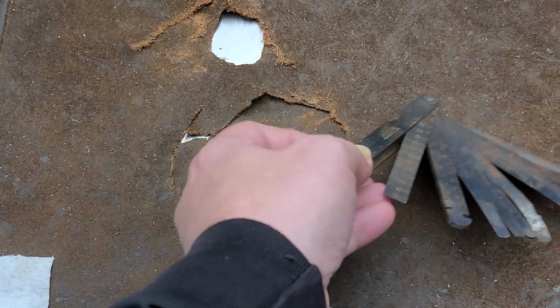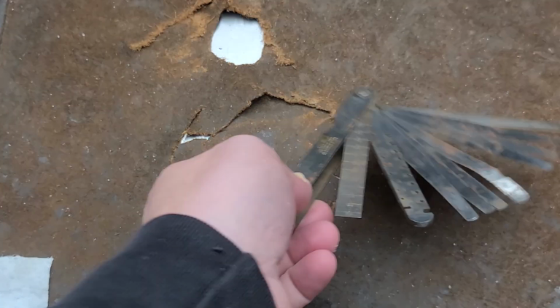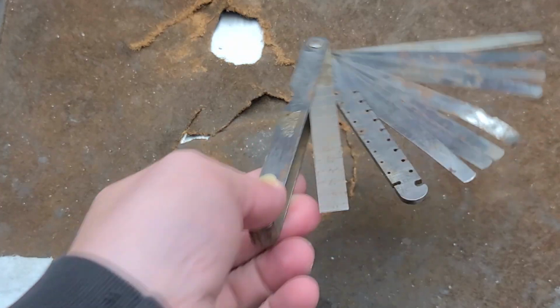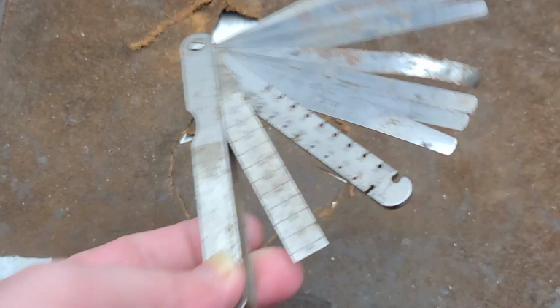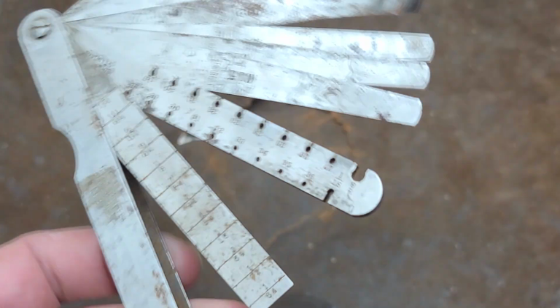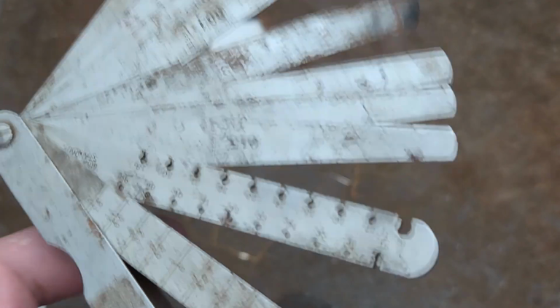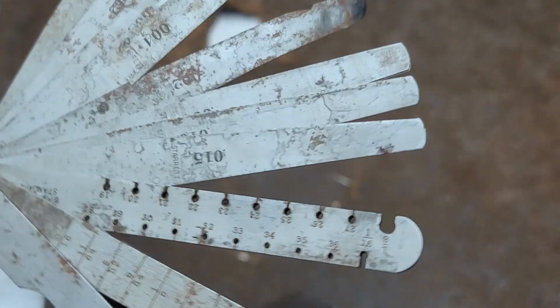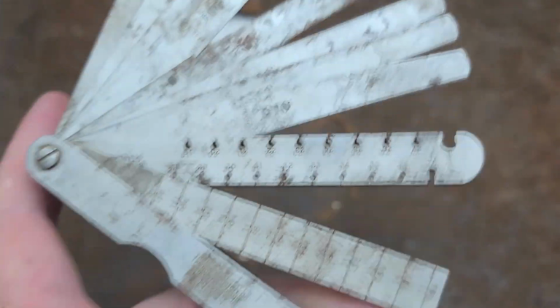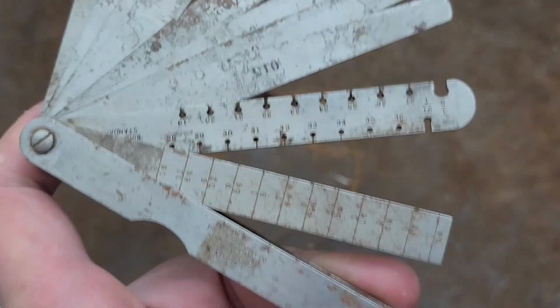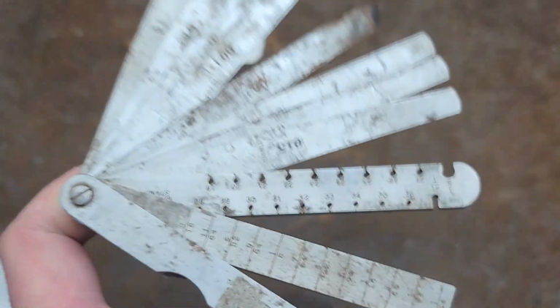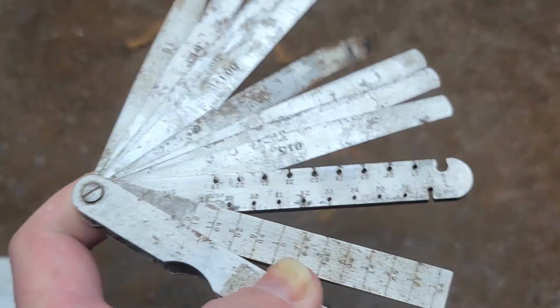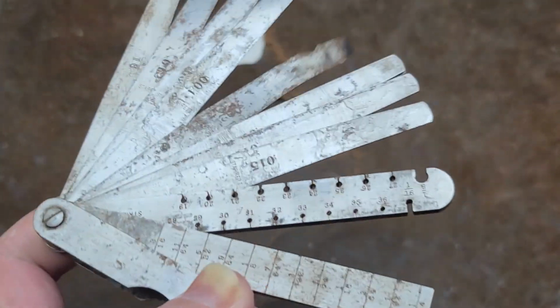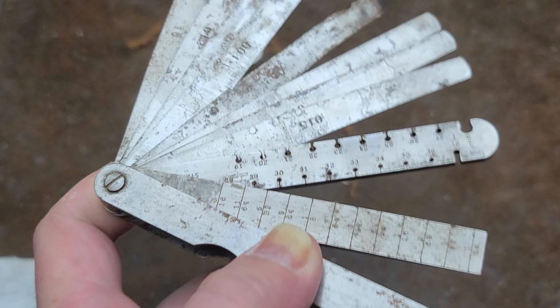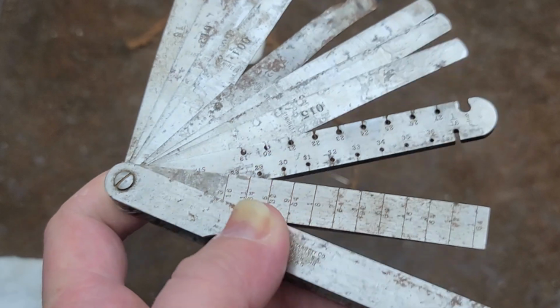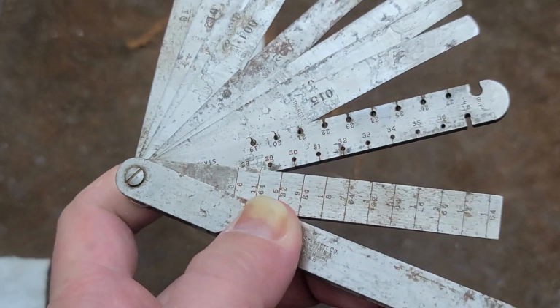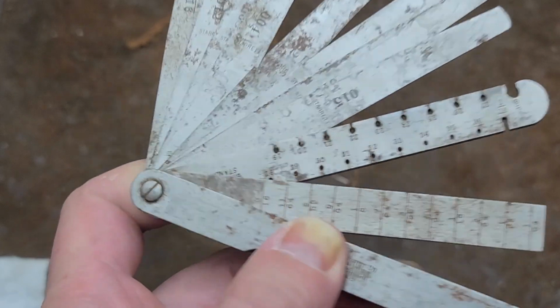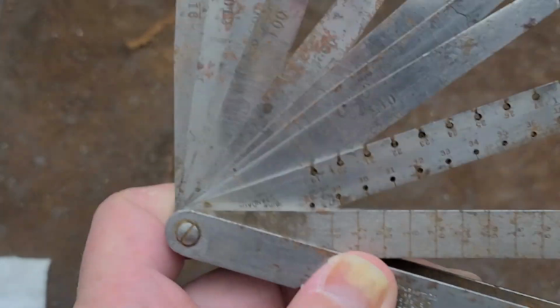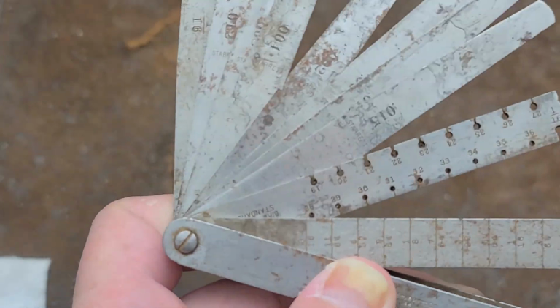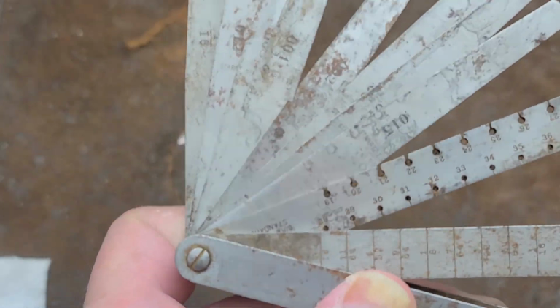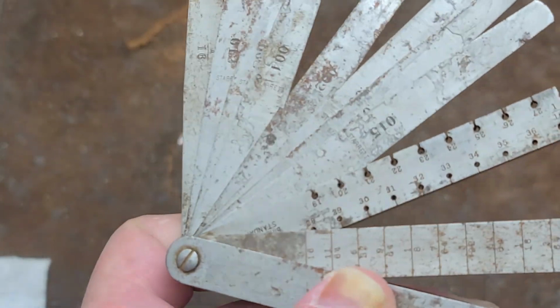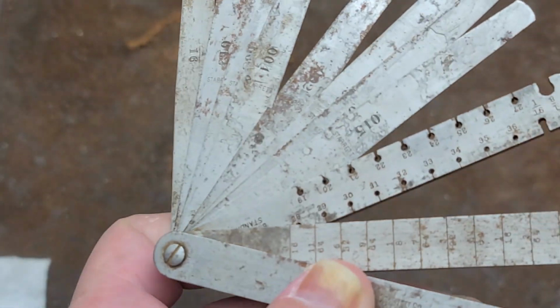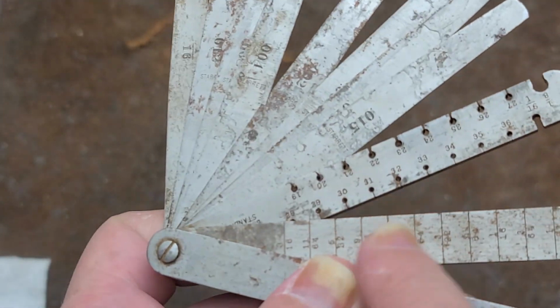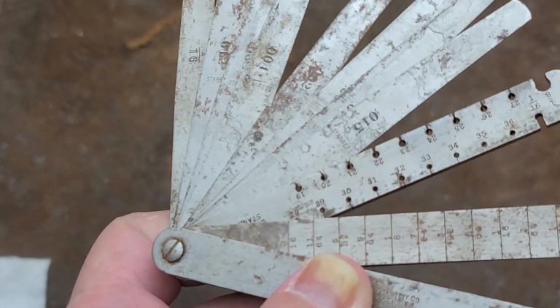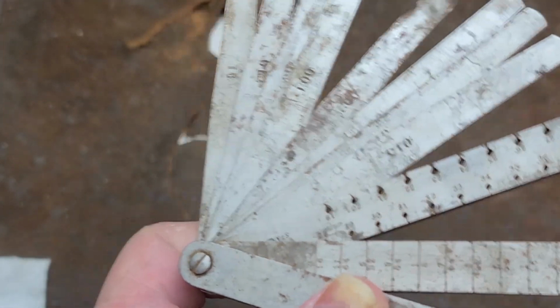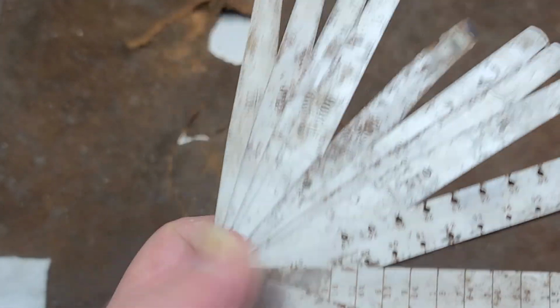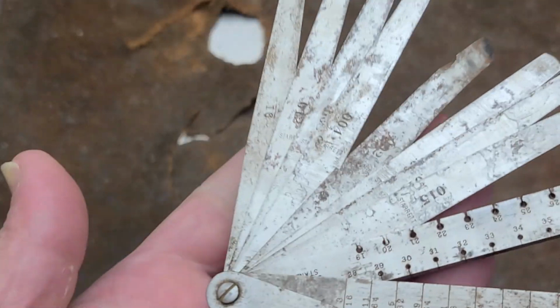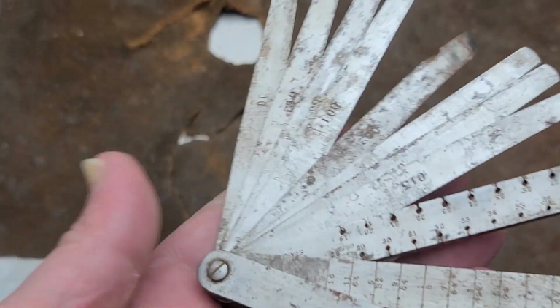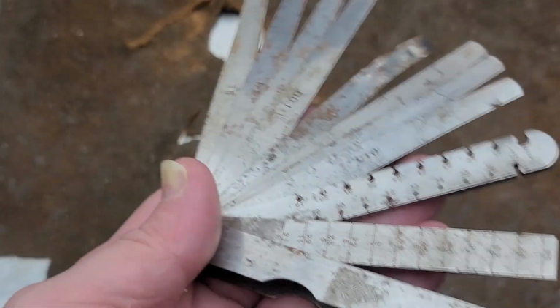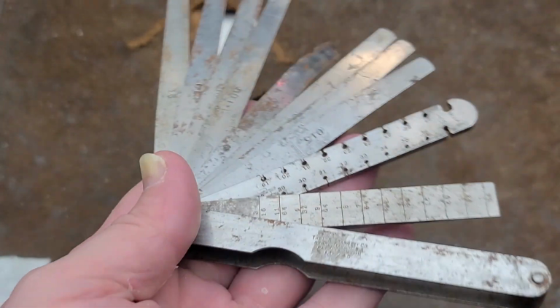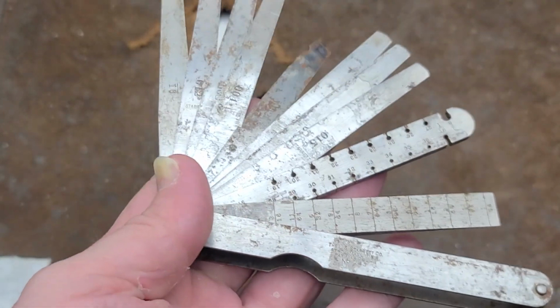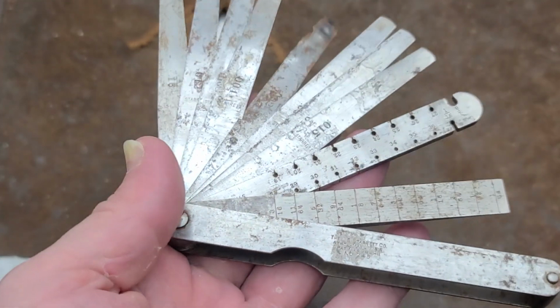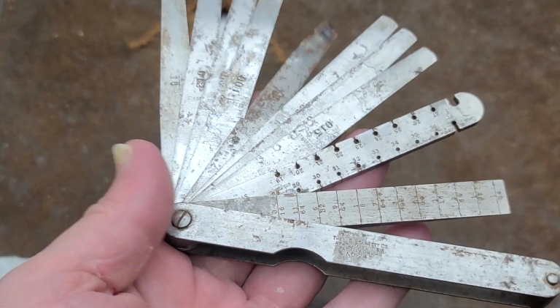Addis Maximus here. This is just a little video about this old, needing to be a little bit restored, a bit rusty, Starrett engineer's gauge.